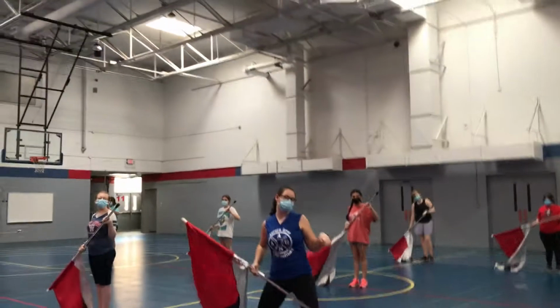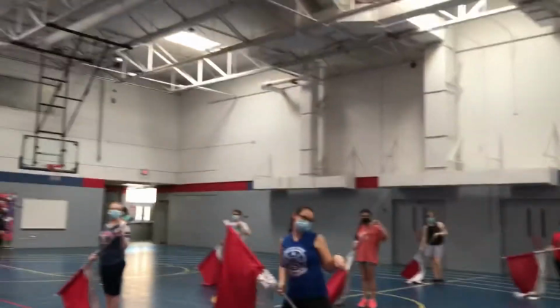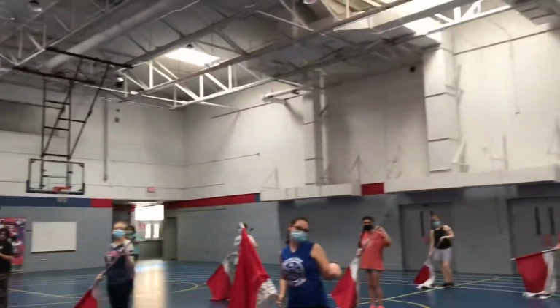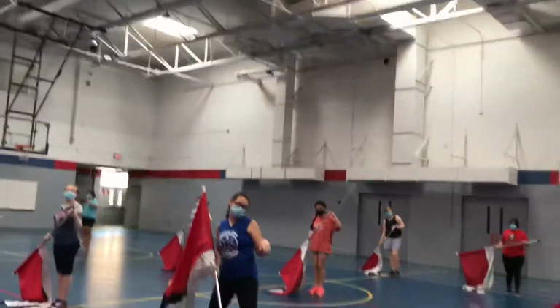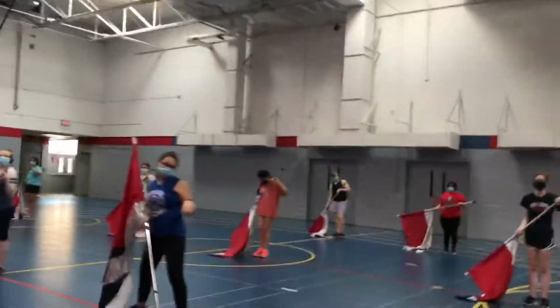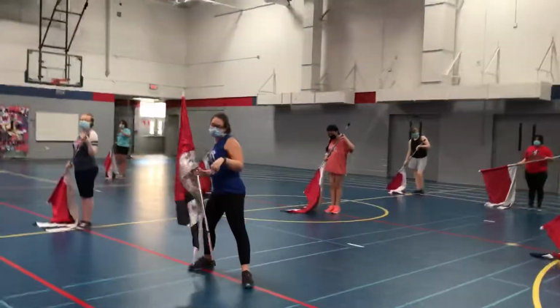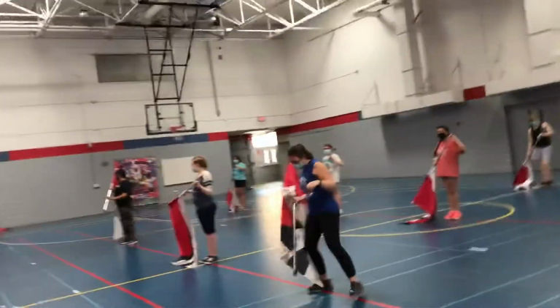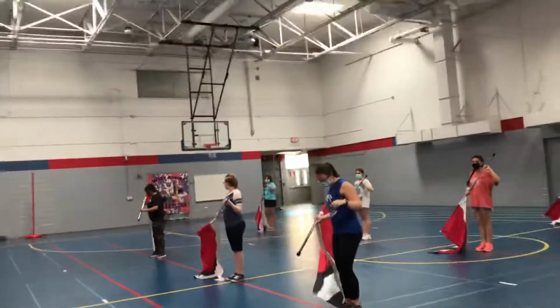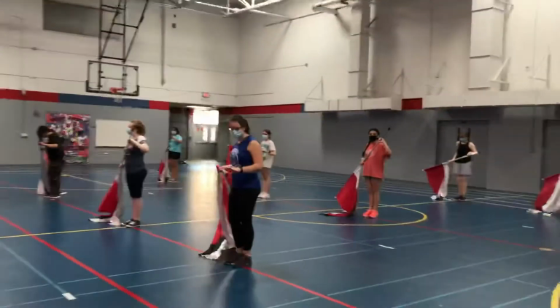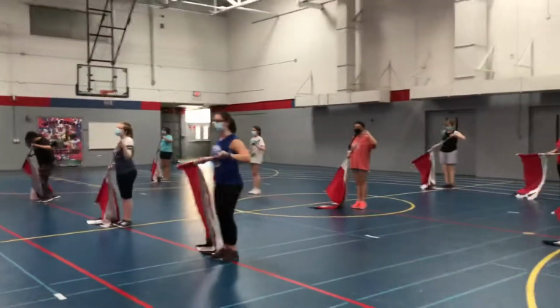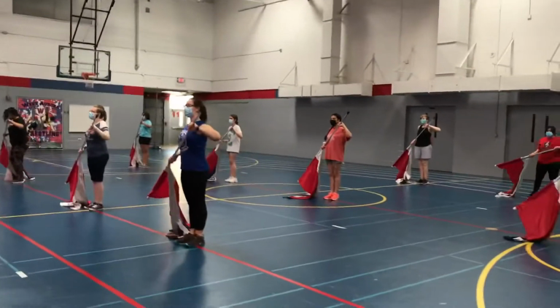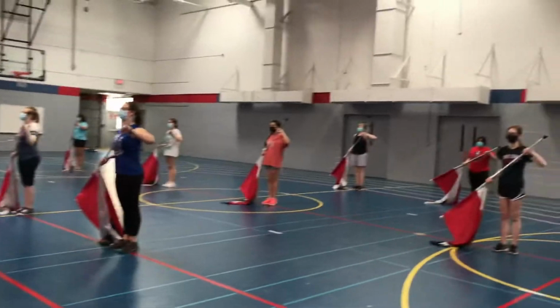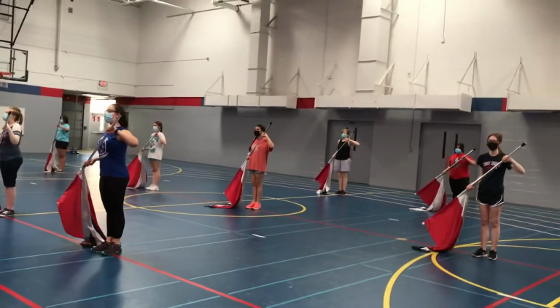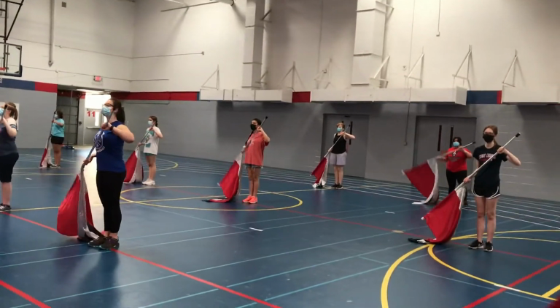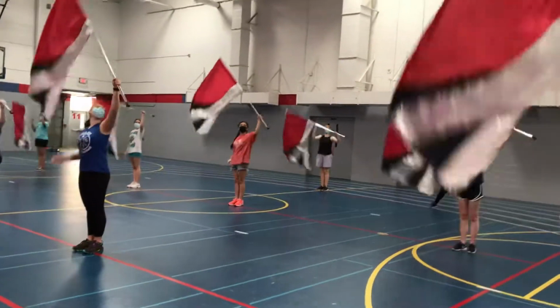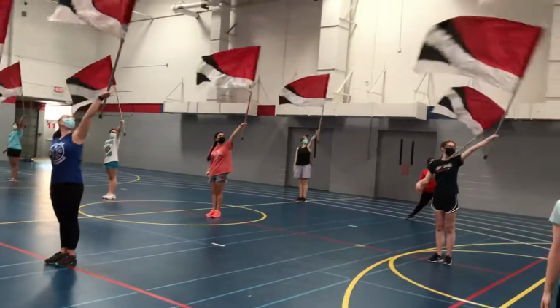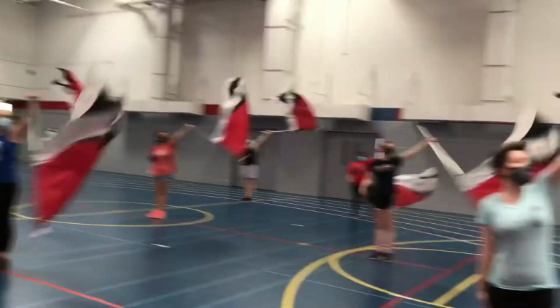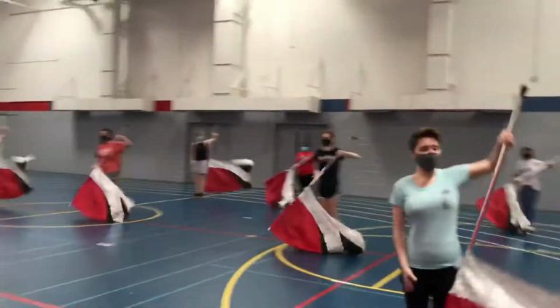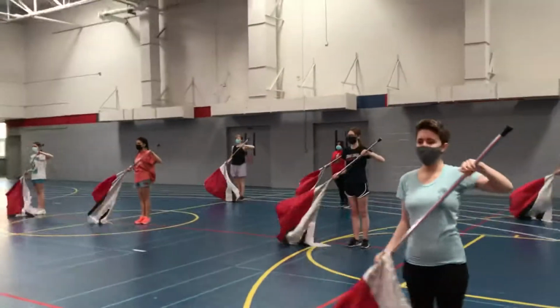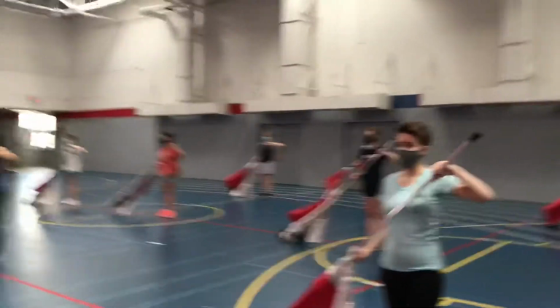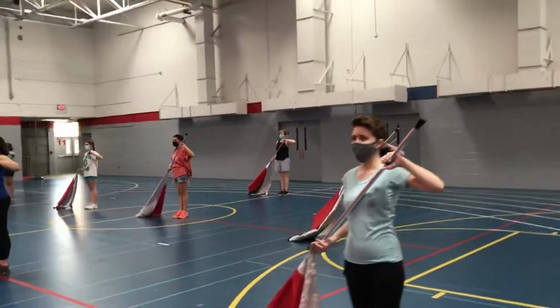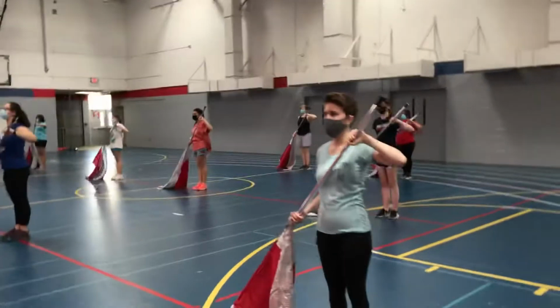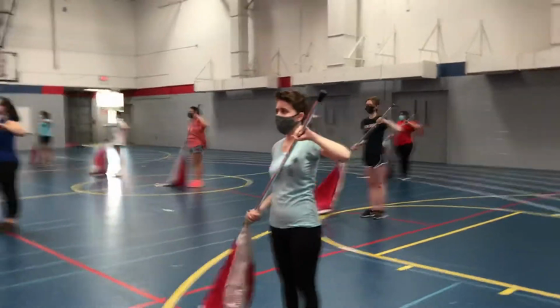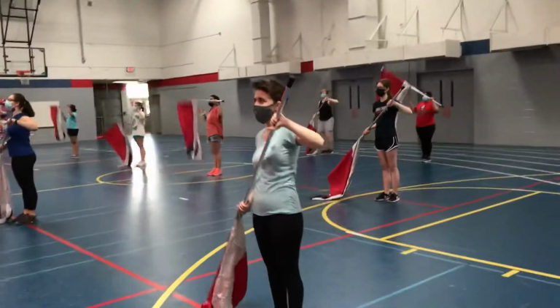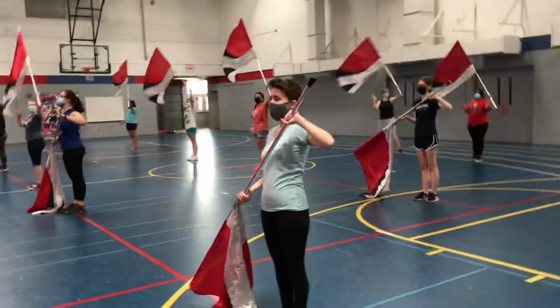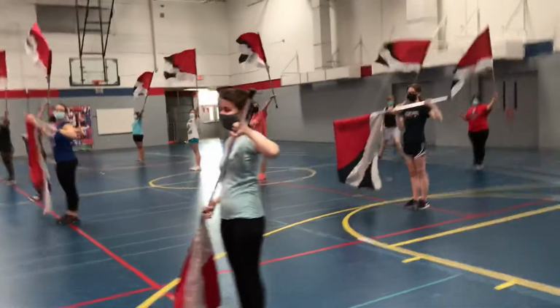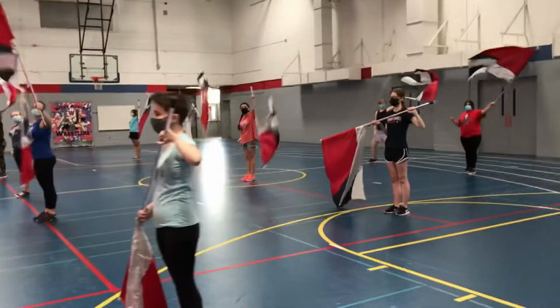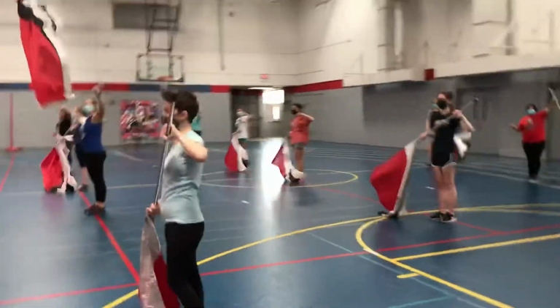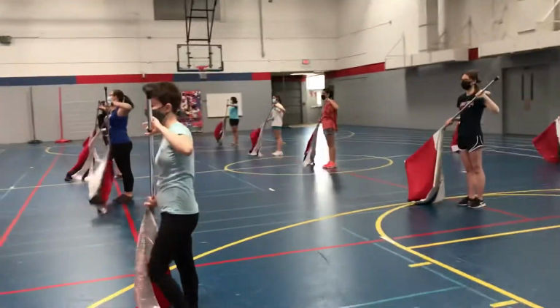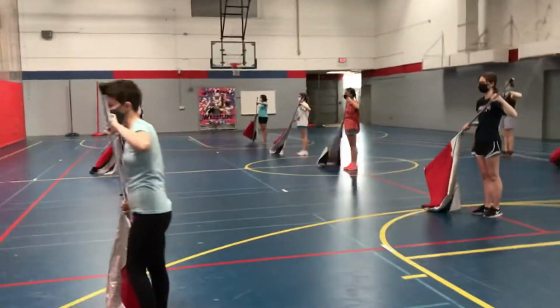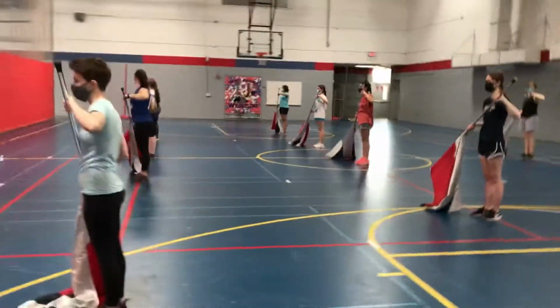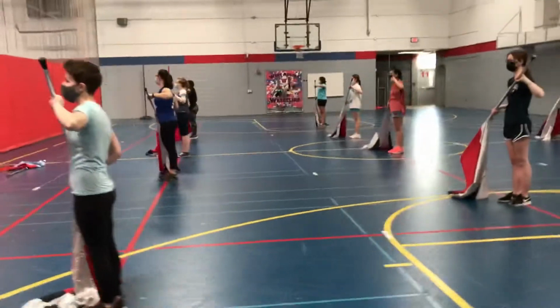Just extension with a look first please. Okay, so ready? 5, 6, 7, 8, 1, 2, 3, 4, hold 6, 7, 8, 1, 2, 3, 4, 5, 6, 7, 8.